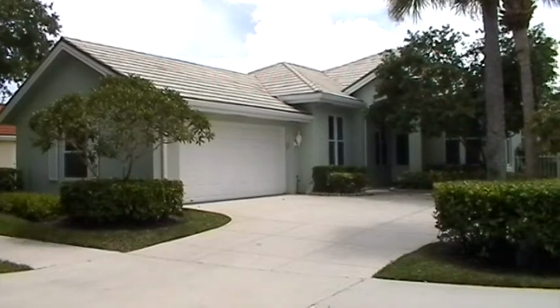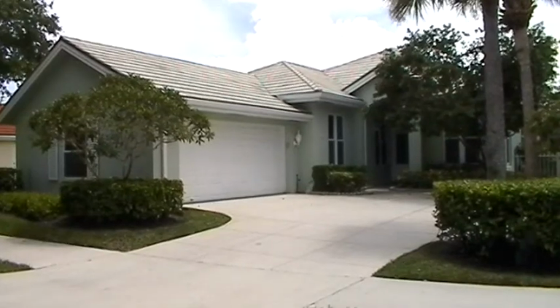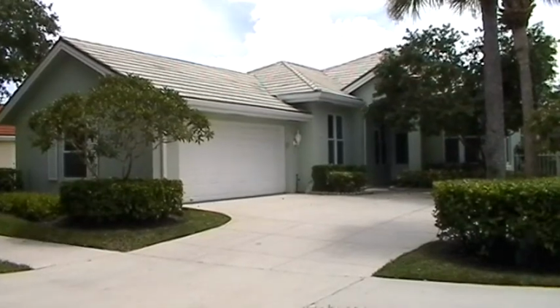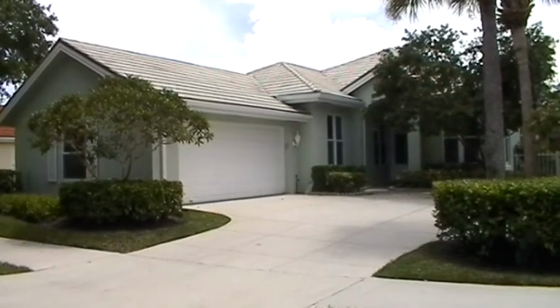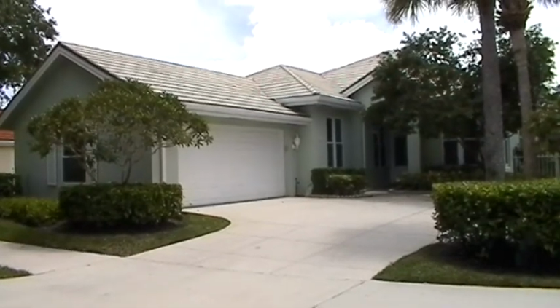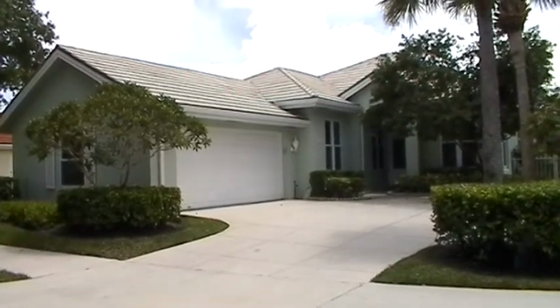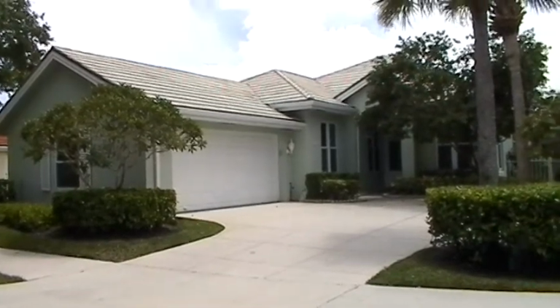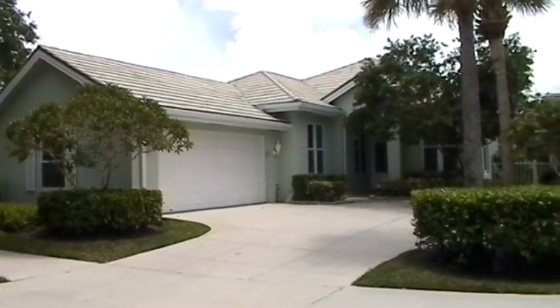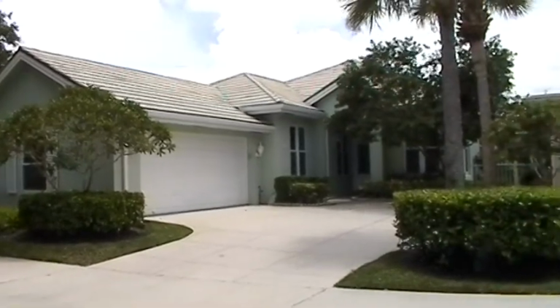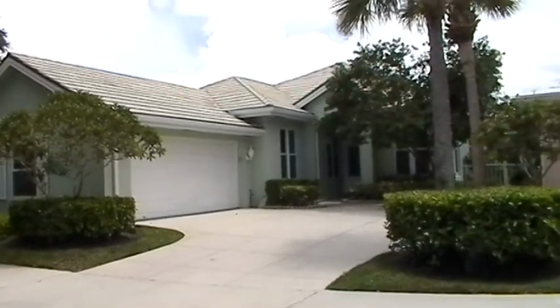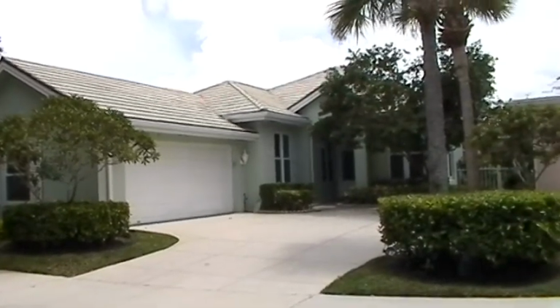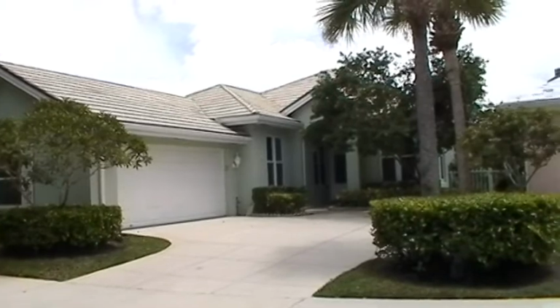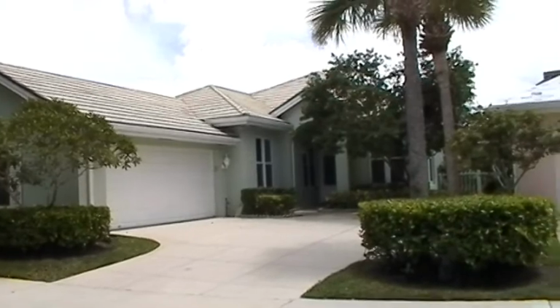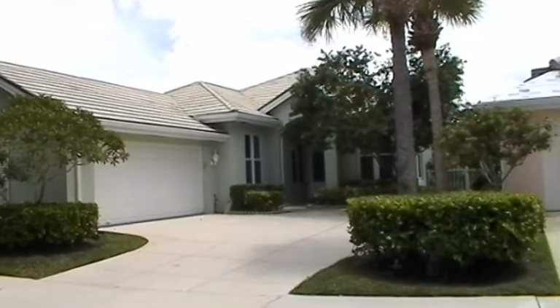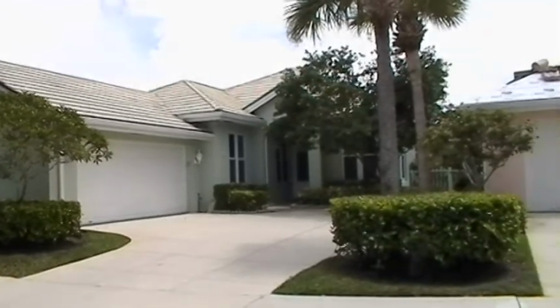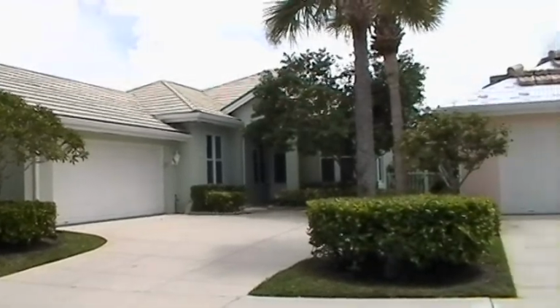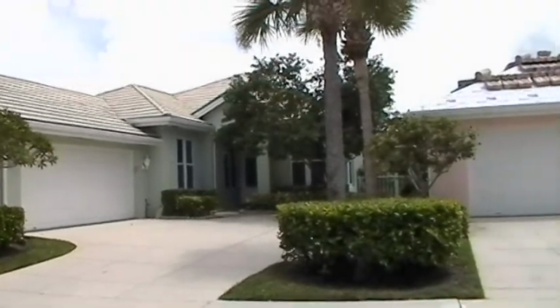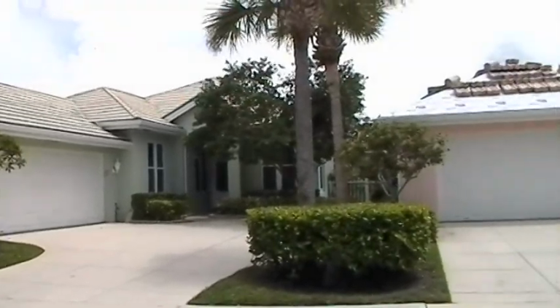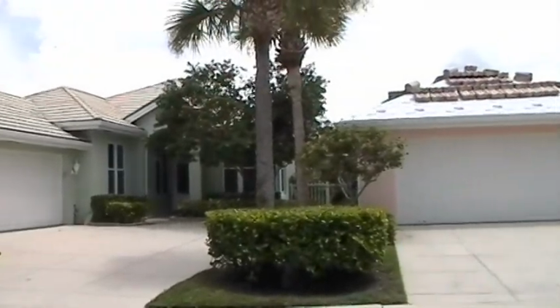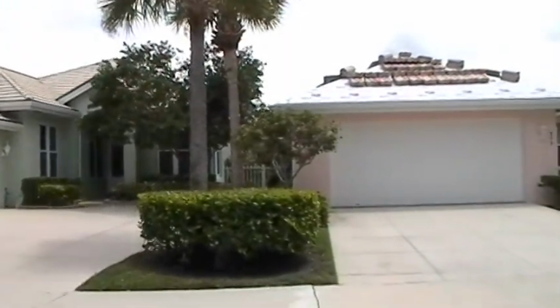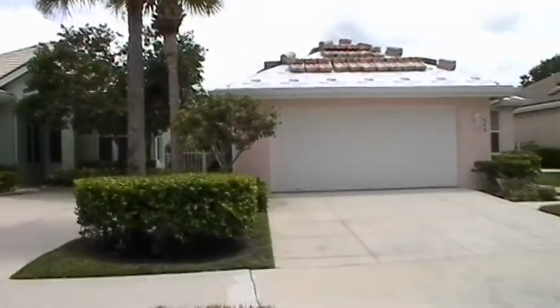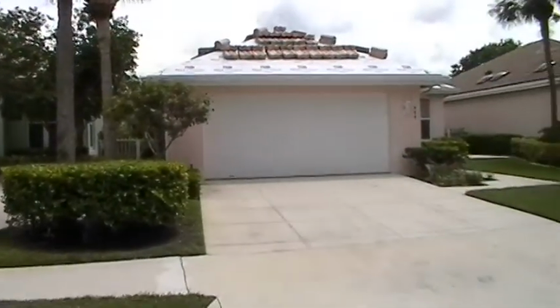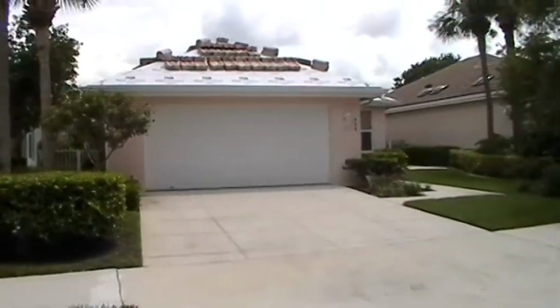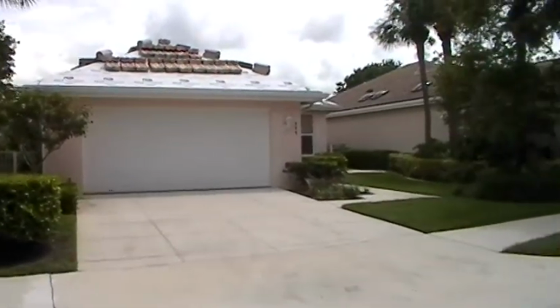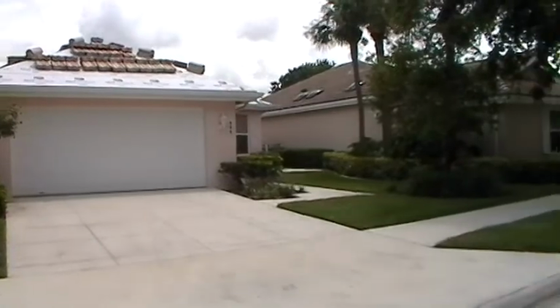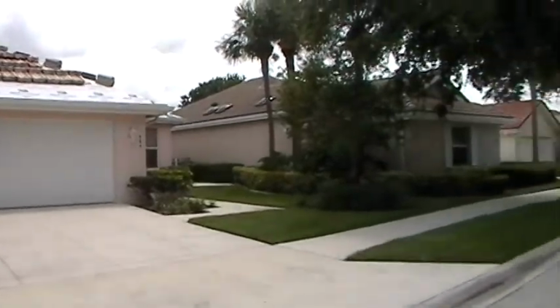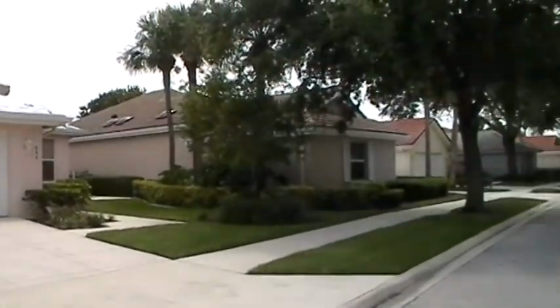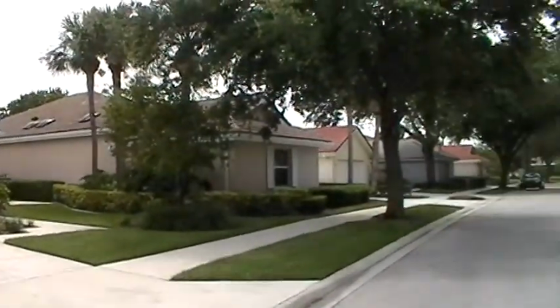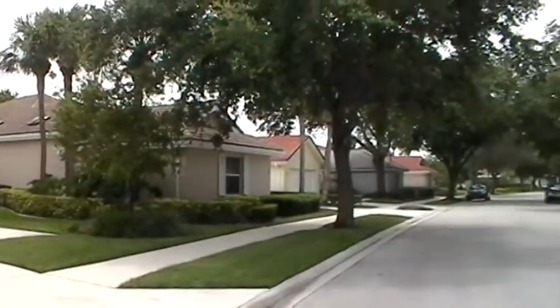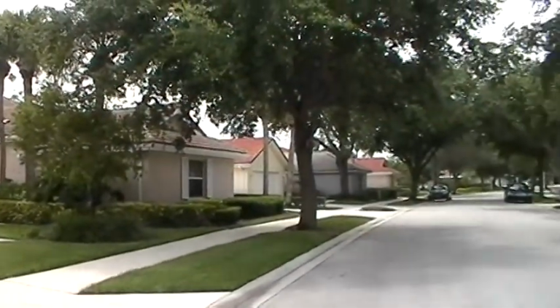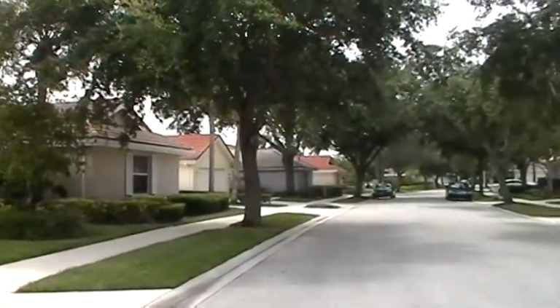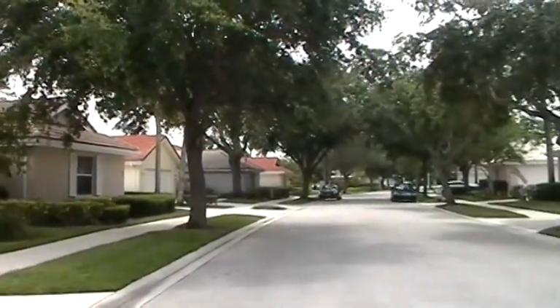Folks, here we are at this three-bedroom, two-bath home in the Hamptons, and it's a beautiful place. Before I give you a tour of the home, I'd like to give you a quick look at the neighborhood so you get an idea where you'll be staying.